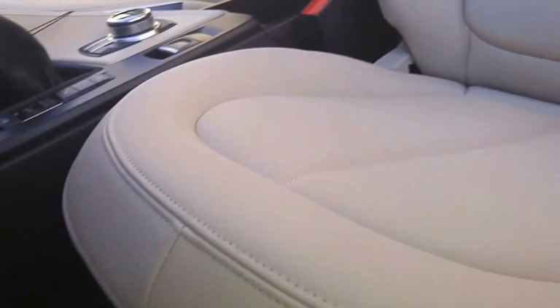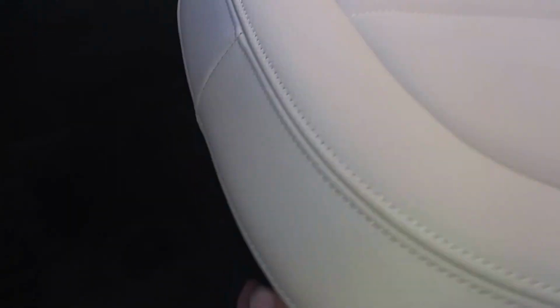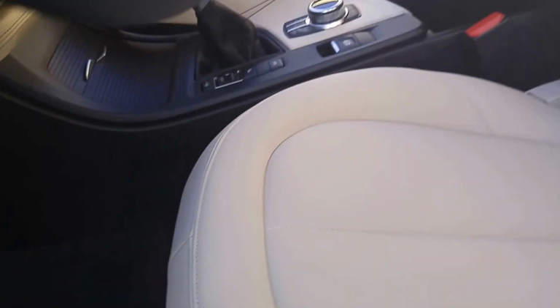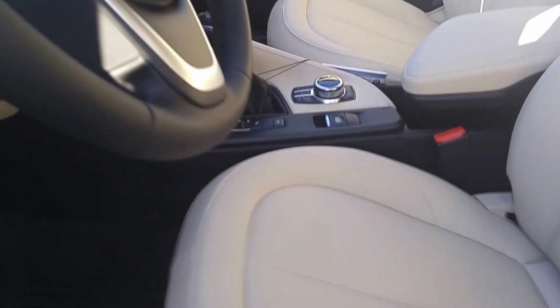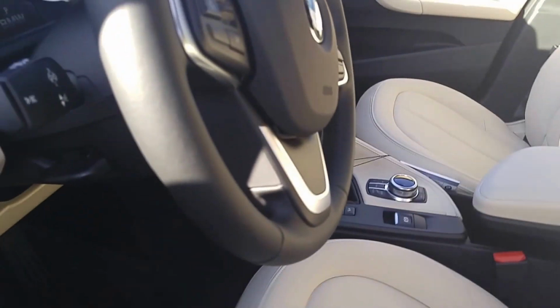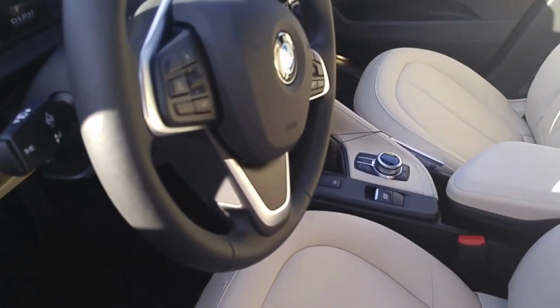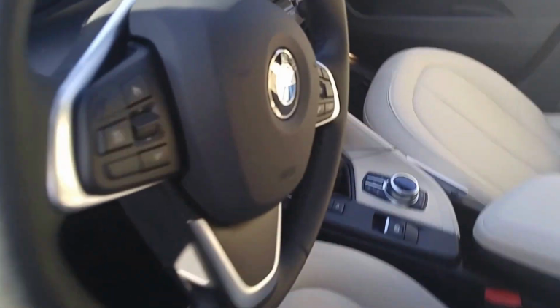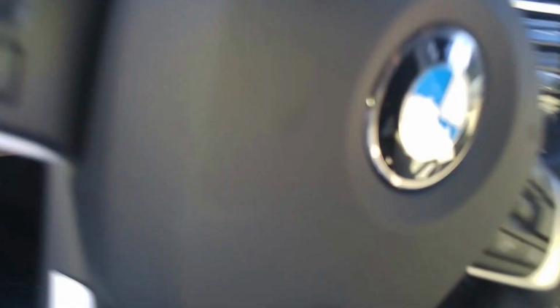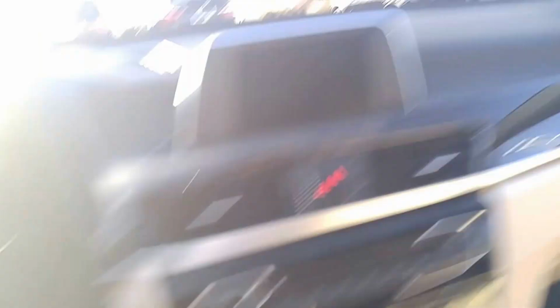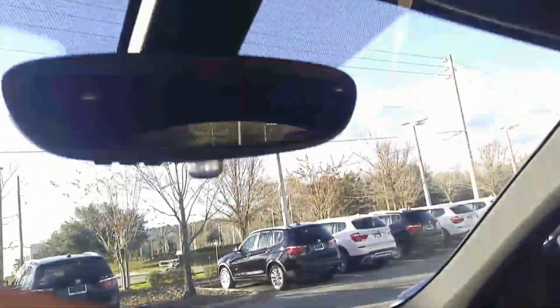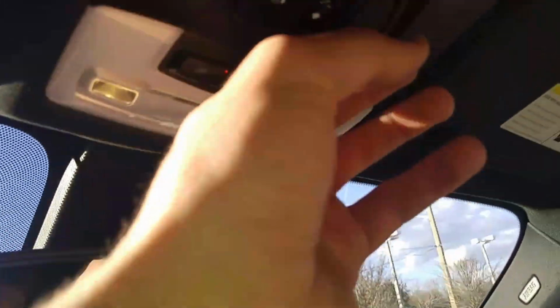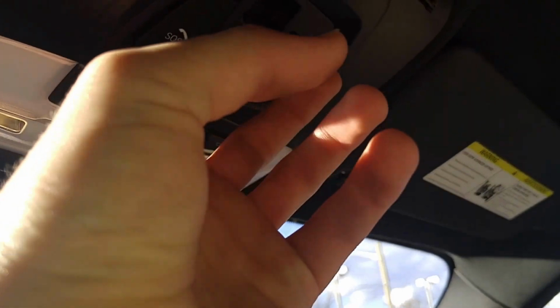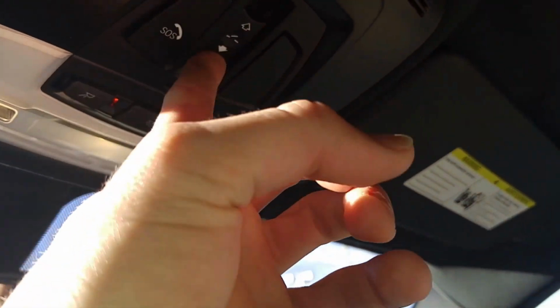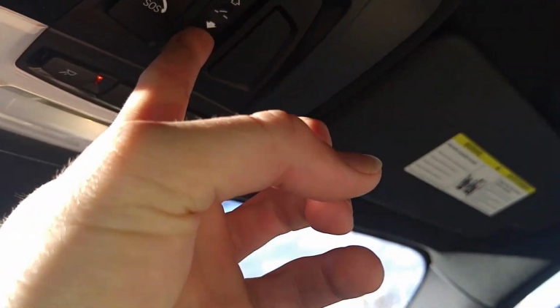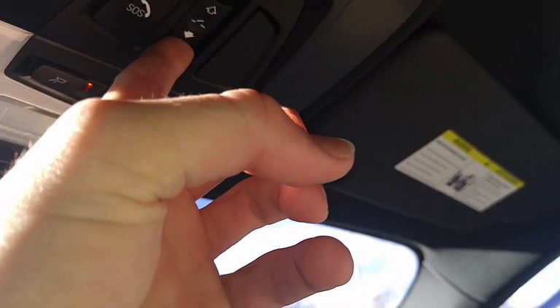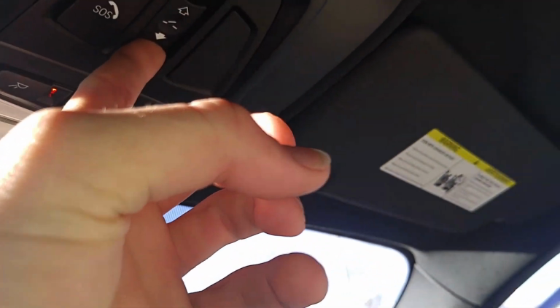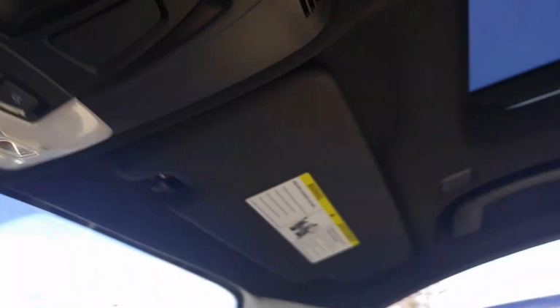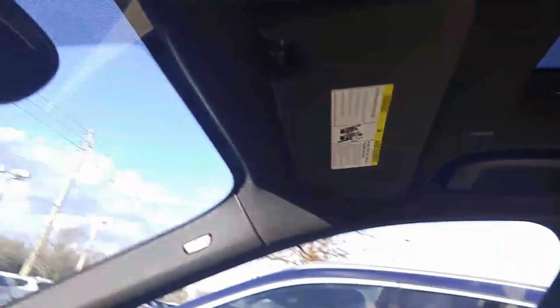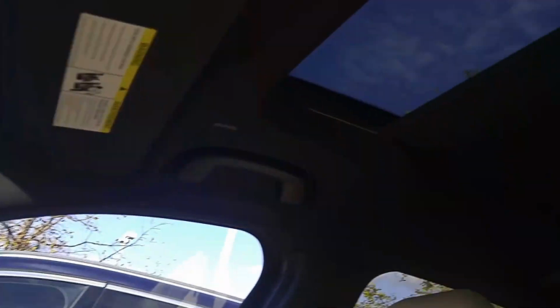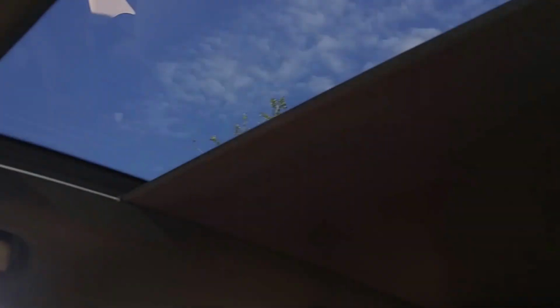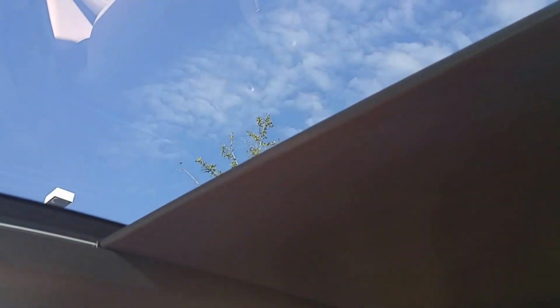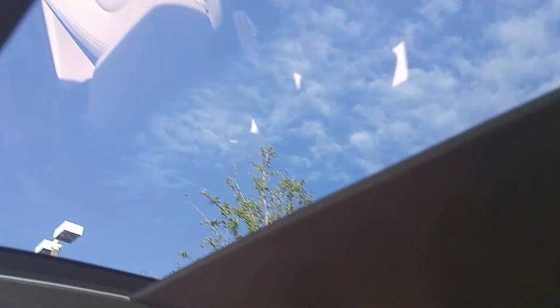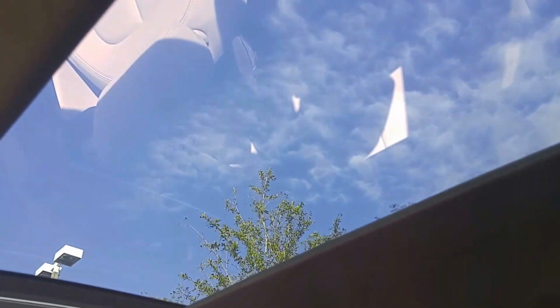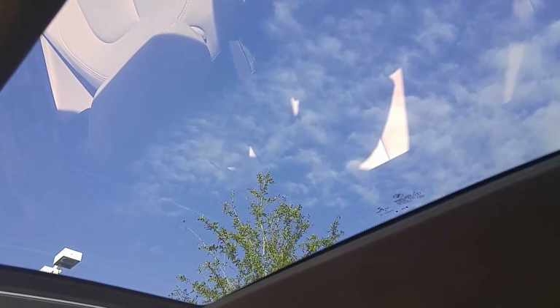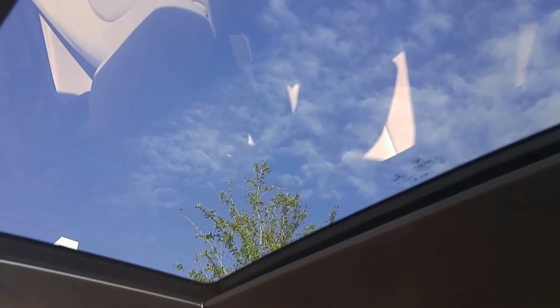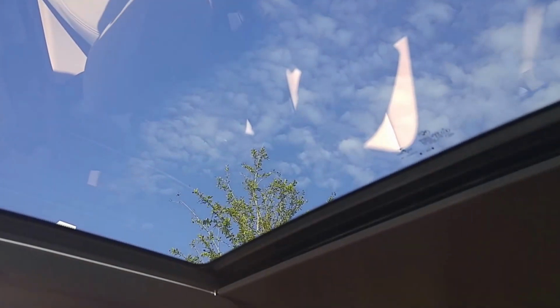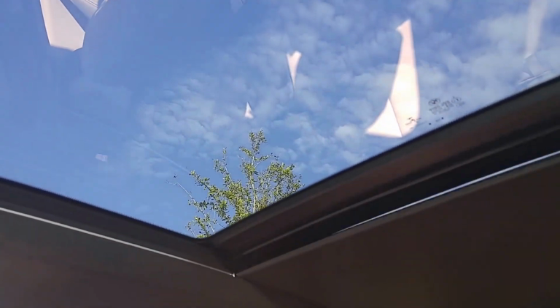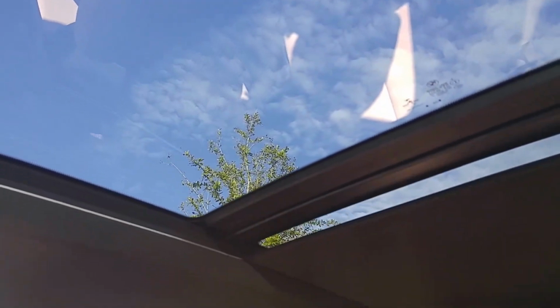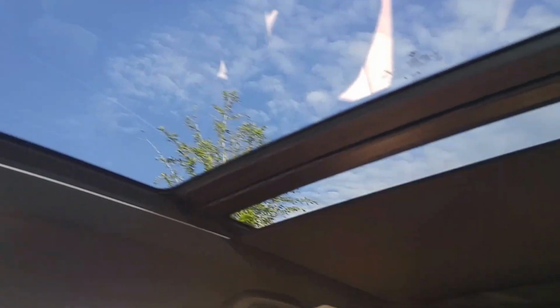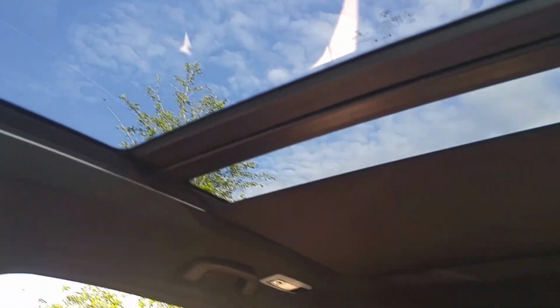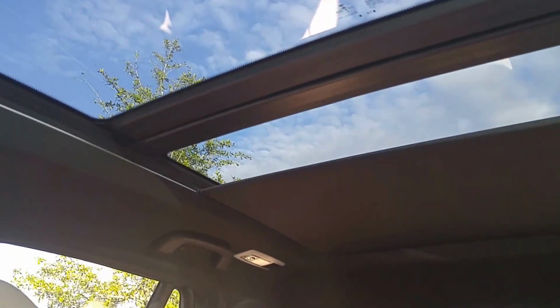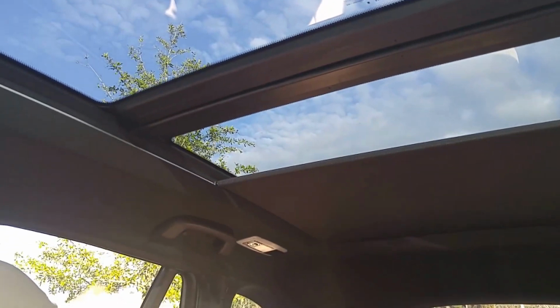Also, one thing I didn't mention to you was they have this awesome moon roof. If you look at it, it's opening on up, and it opens all the way back to the back seat as well.